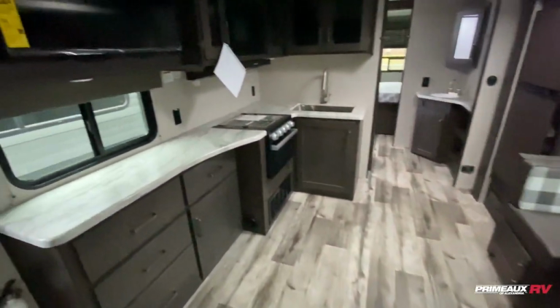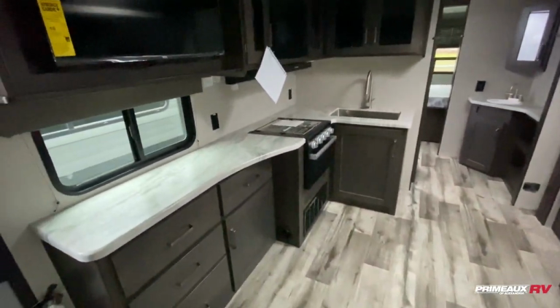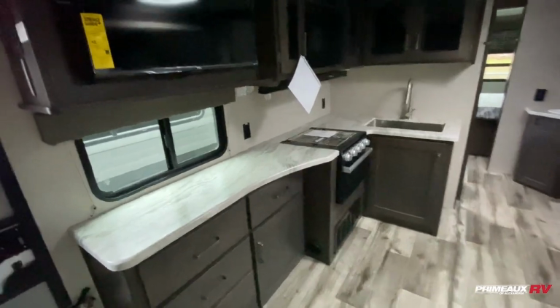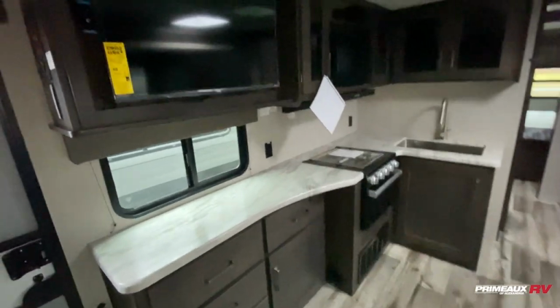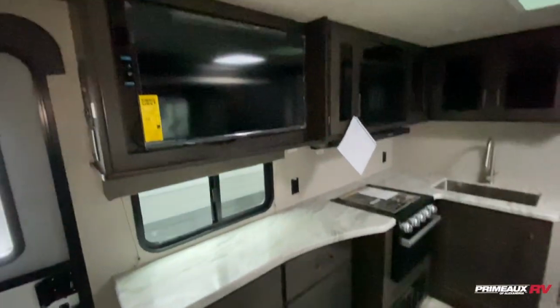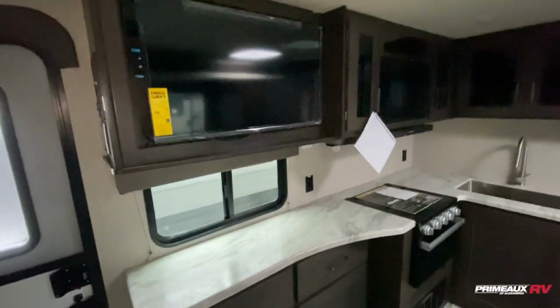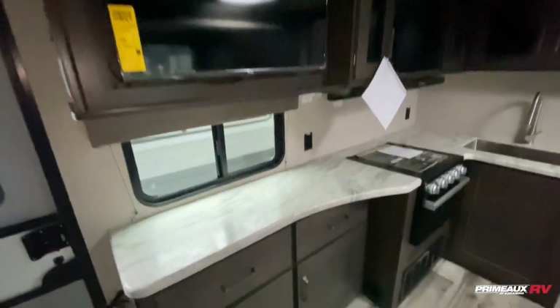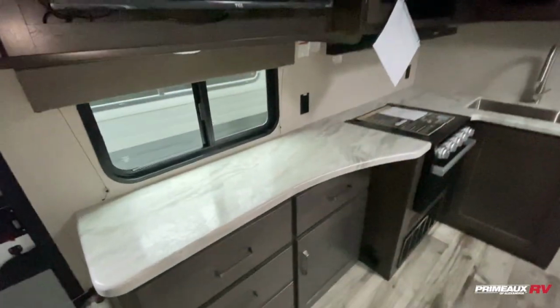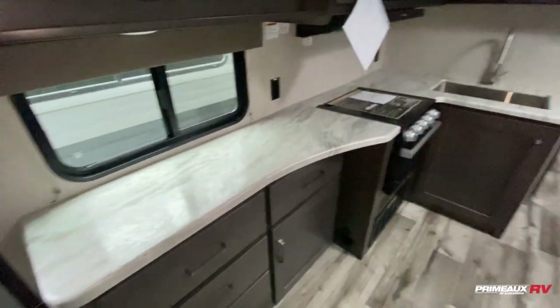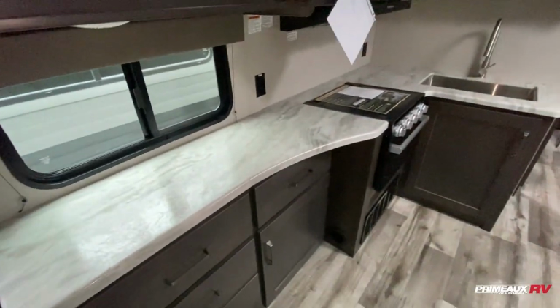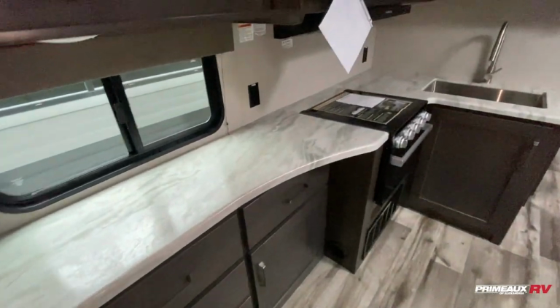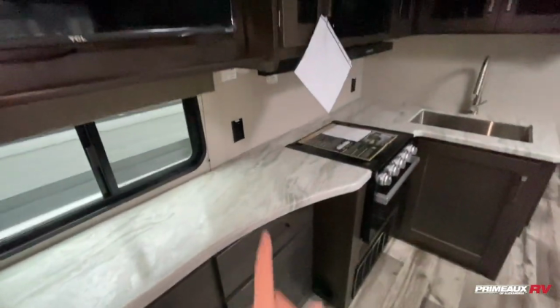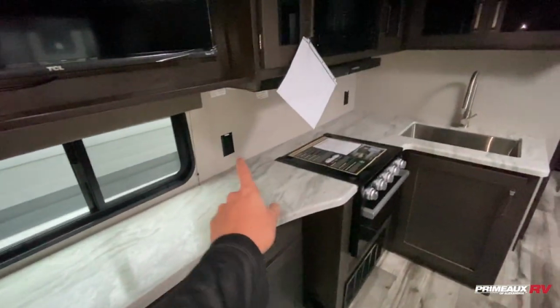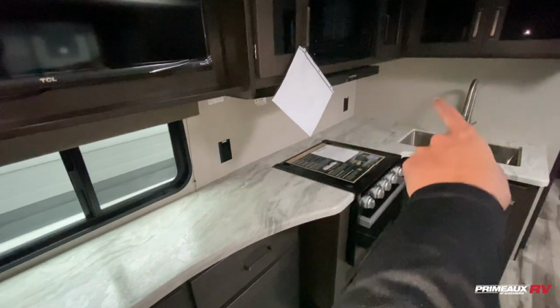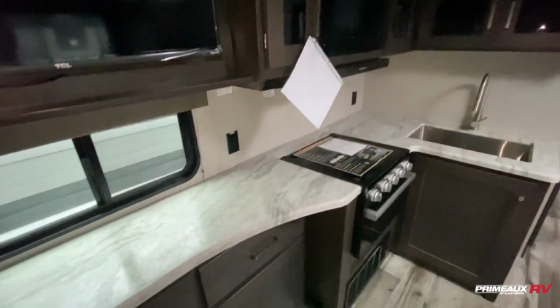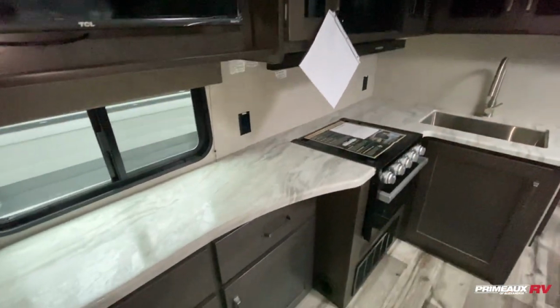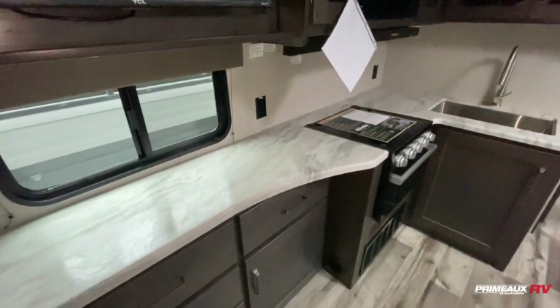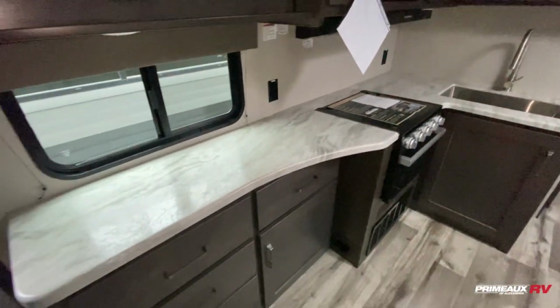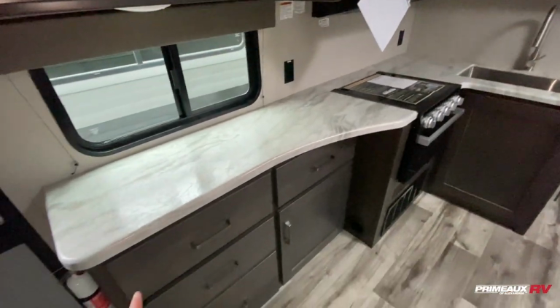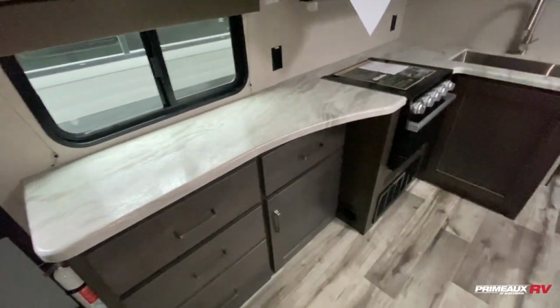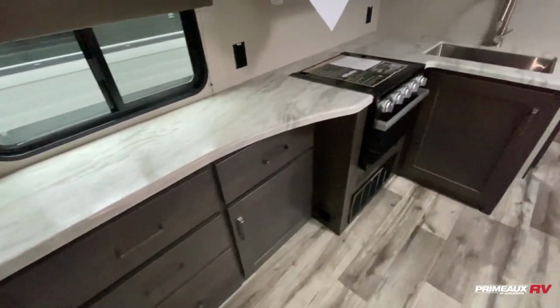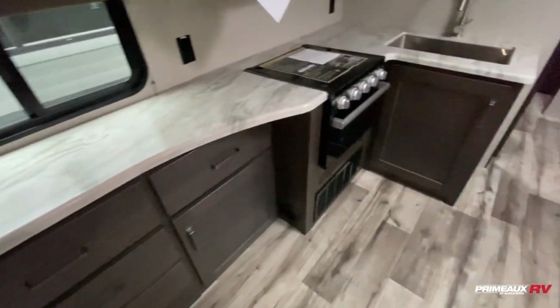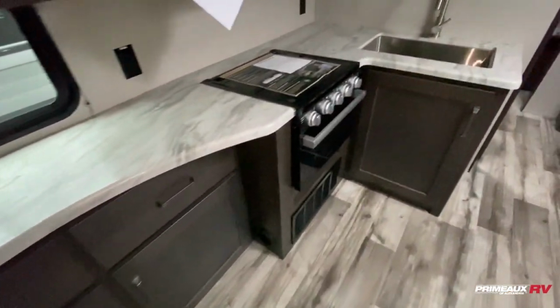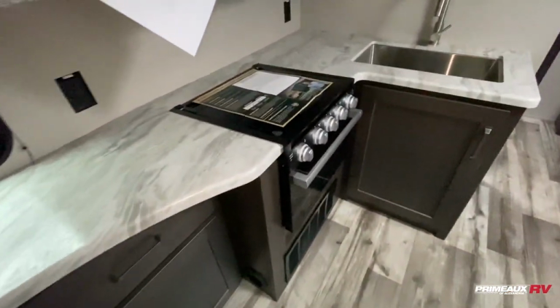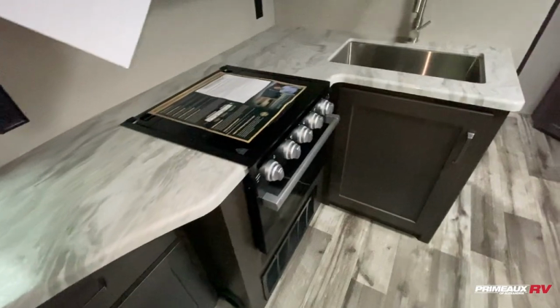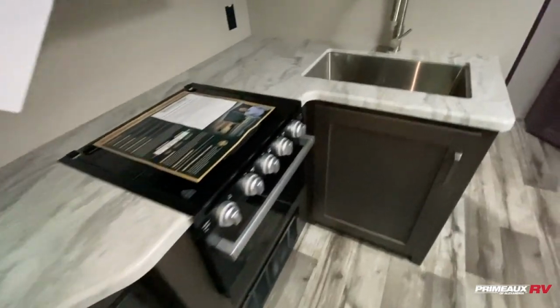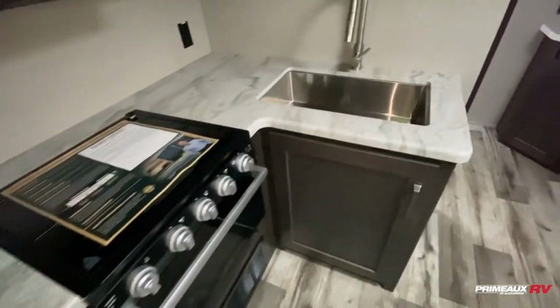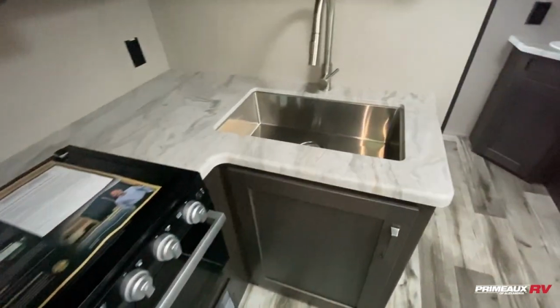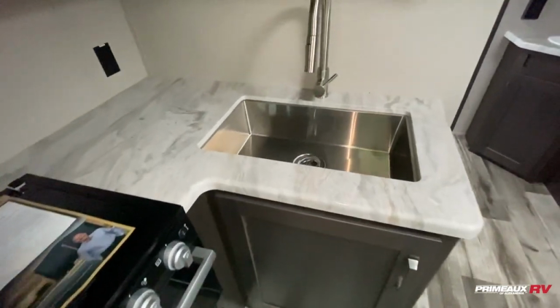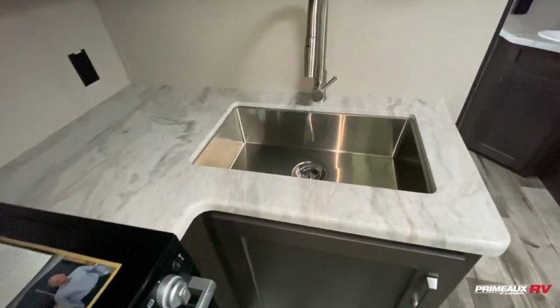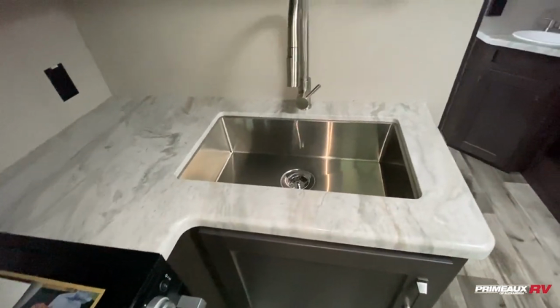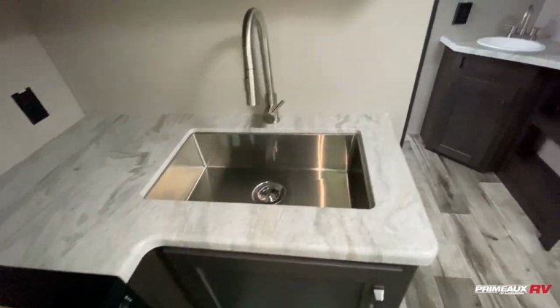Over in the kitchen section, your TV is mounted up top. There's plenty of counter space, and you have outlets there and over there if you need to add appliances. Lots of drawer storage down below, a three-burner cooktop and oven, and a huge stainless steel sink.